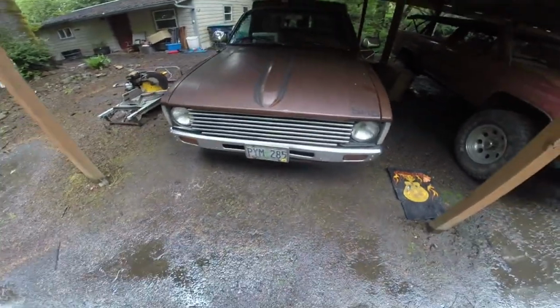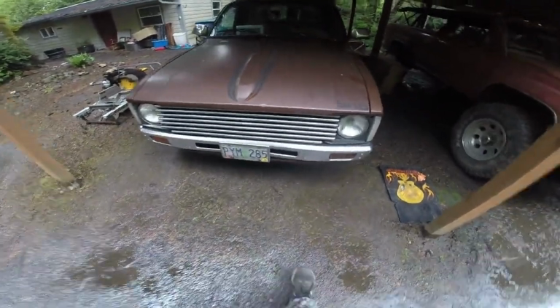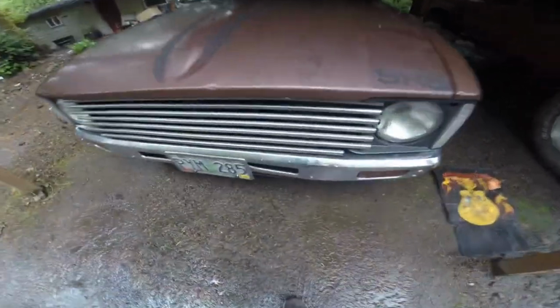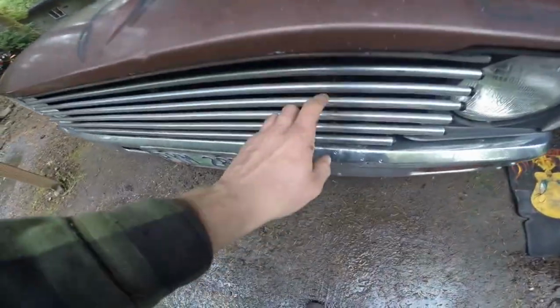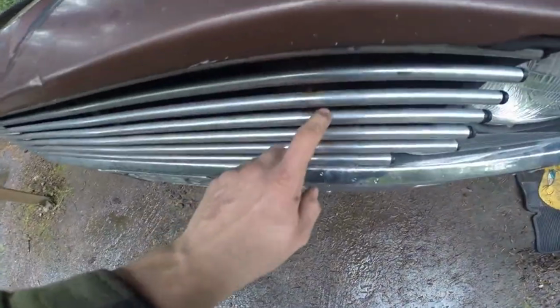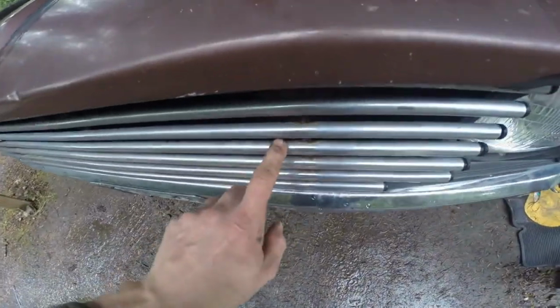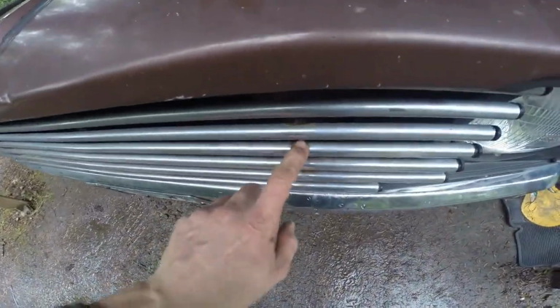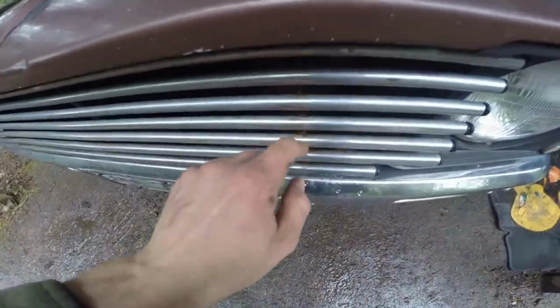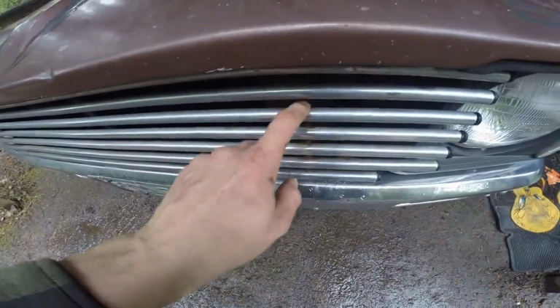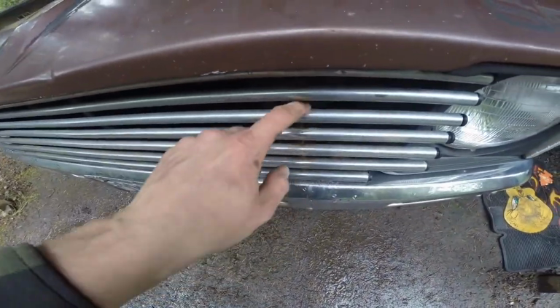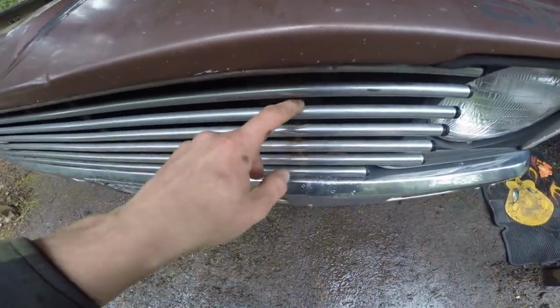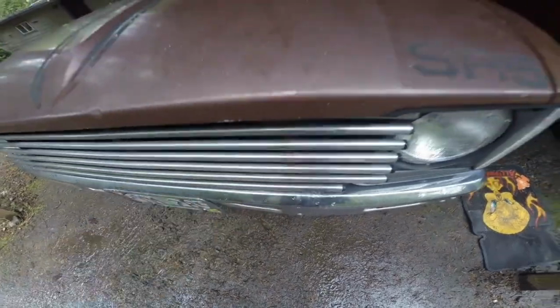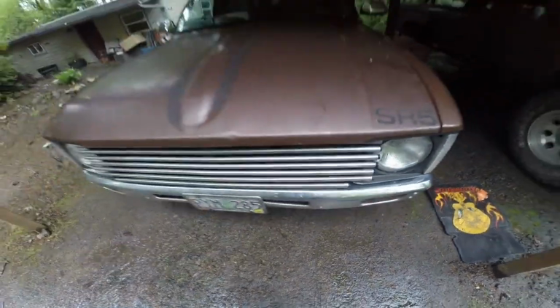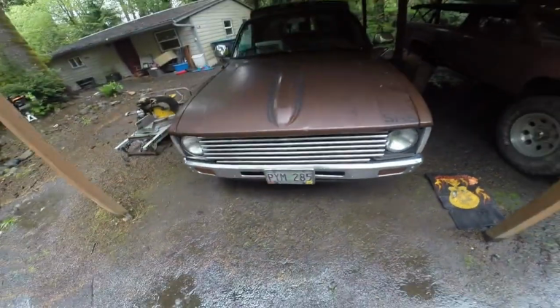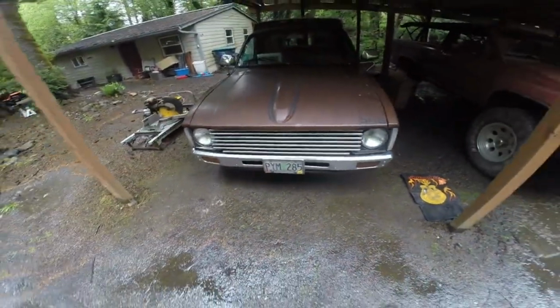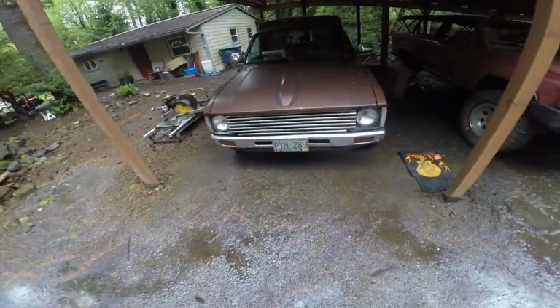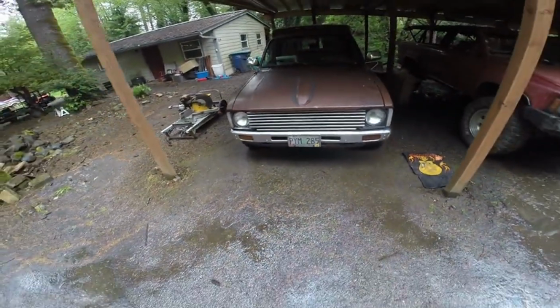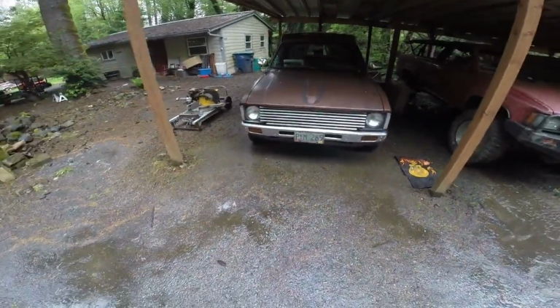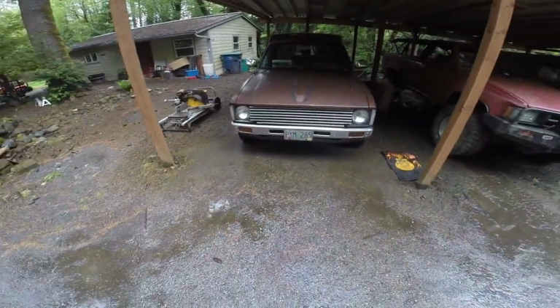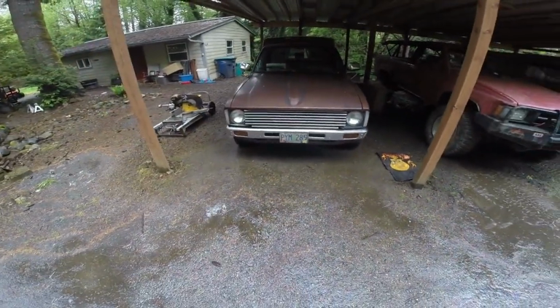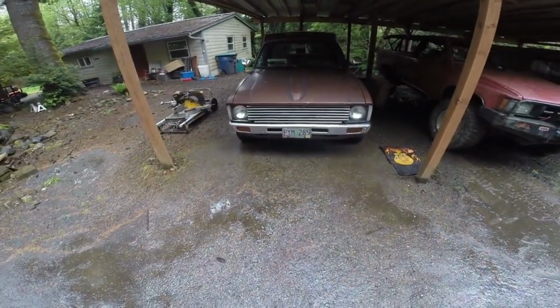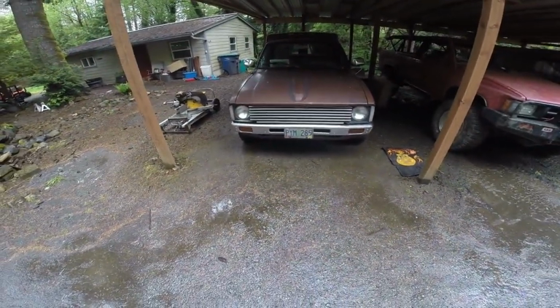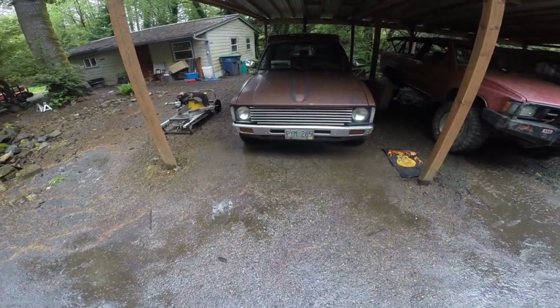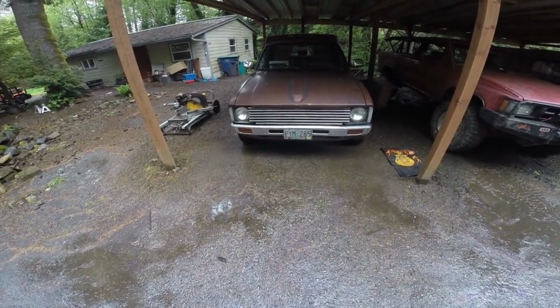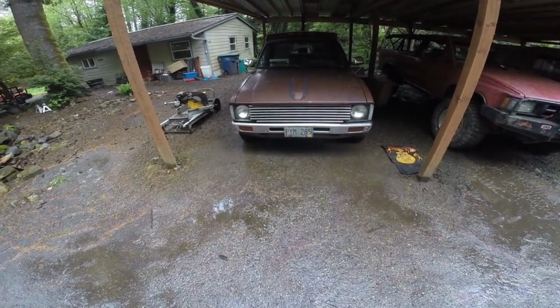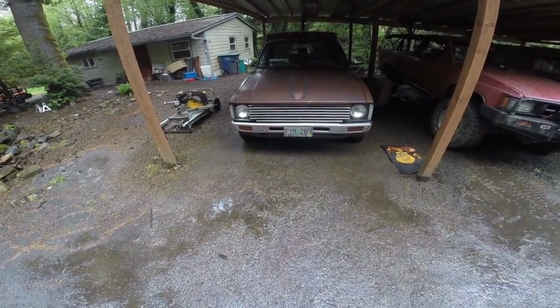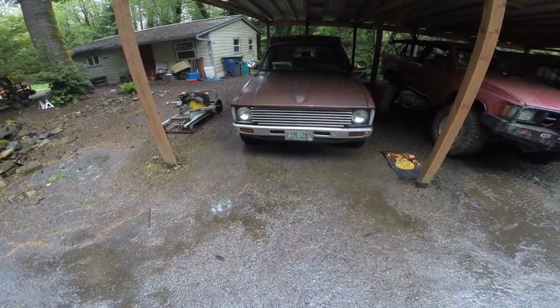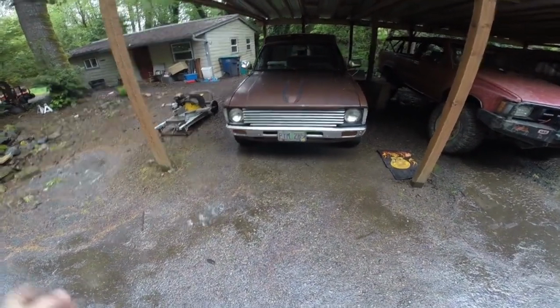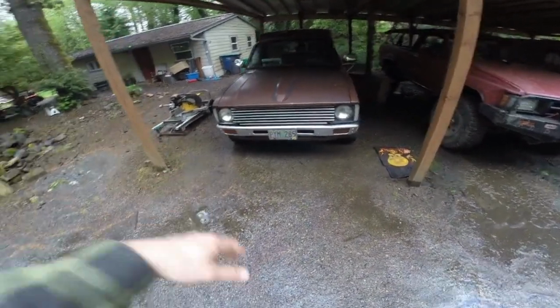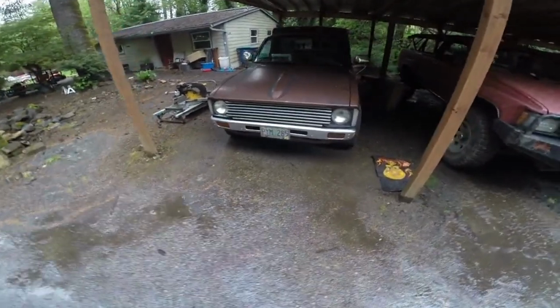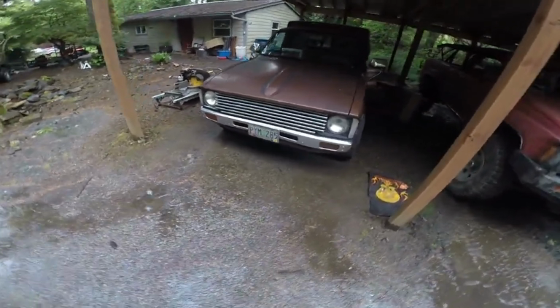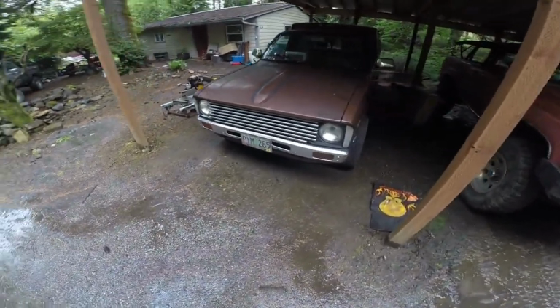Maybe it's not even aluminum — honestly, now I'm looking at it, there's a little bit of rust back there. It might just be chromed. I think it's just chrome, which is not my style, but I'm probably going to leave it just because it's unique. I honestly might change that at some point.